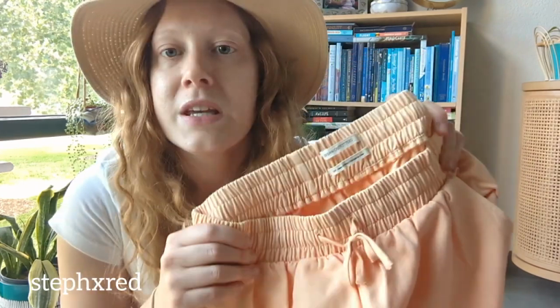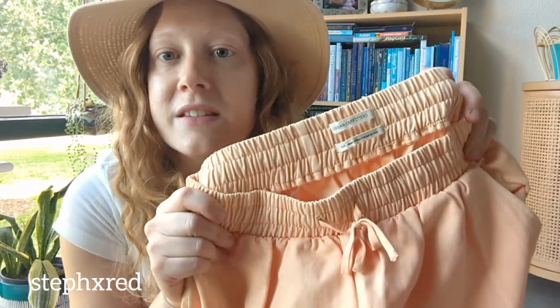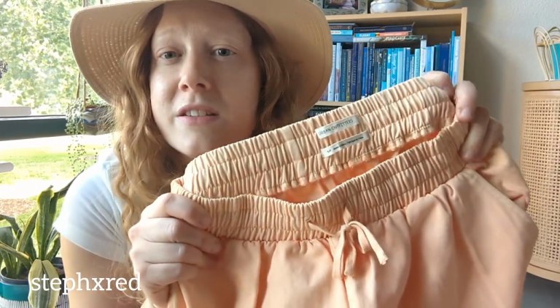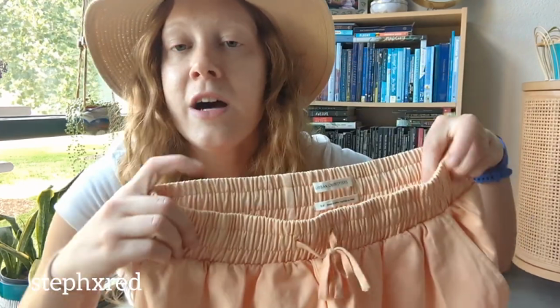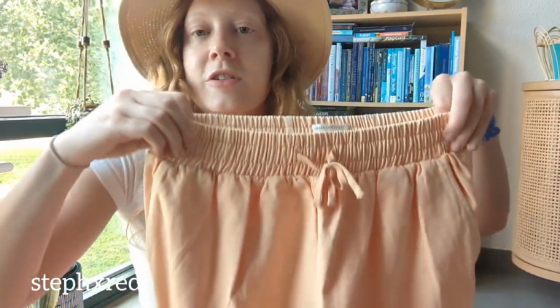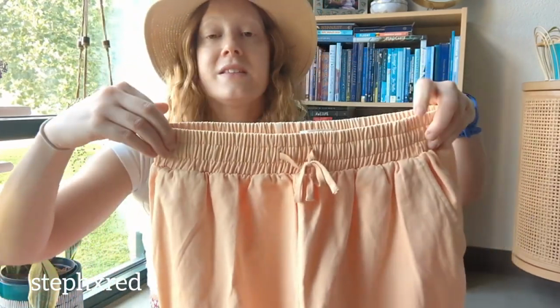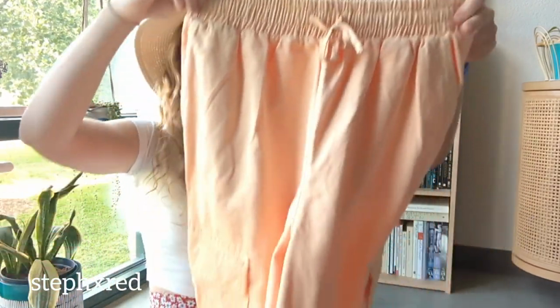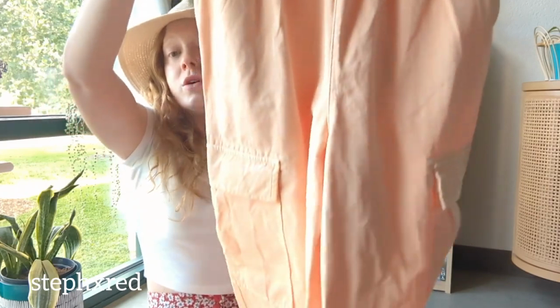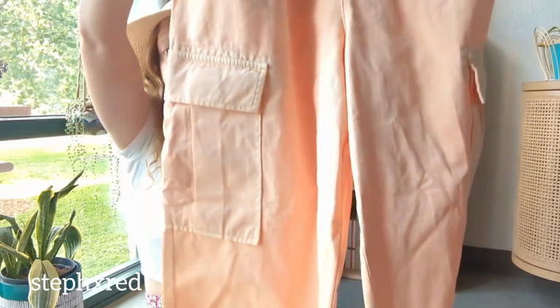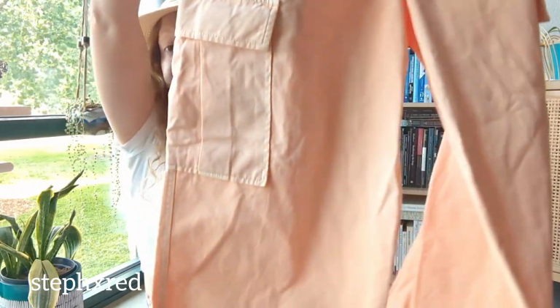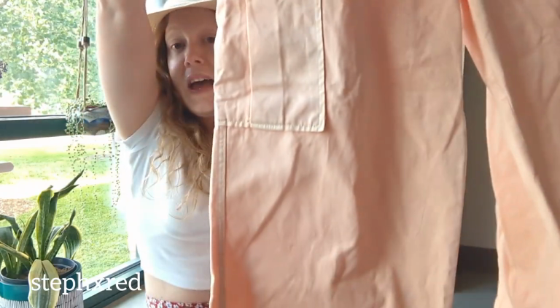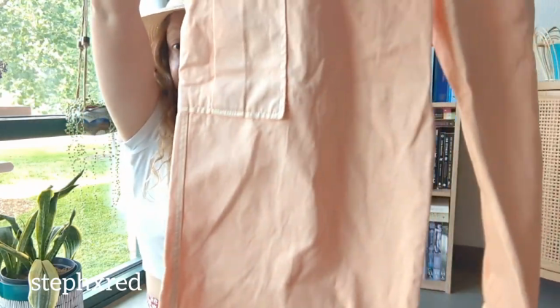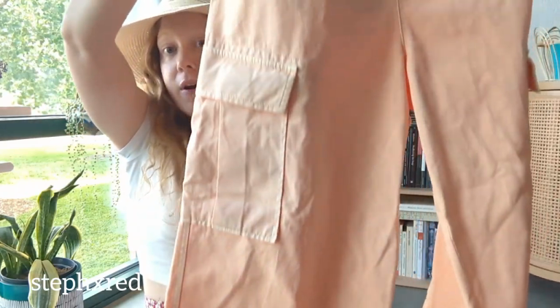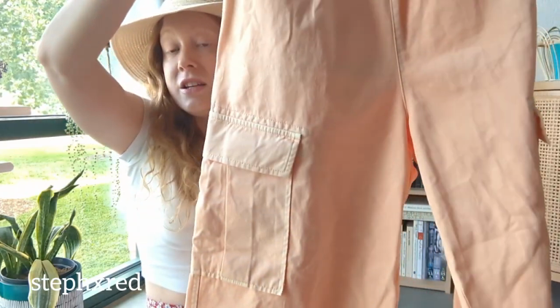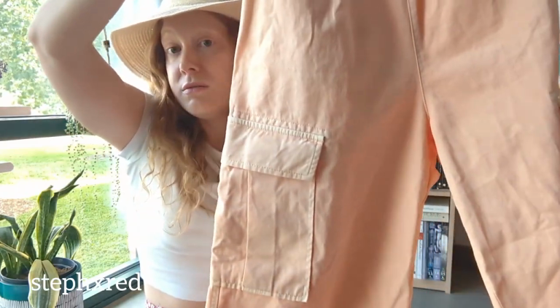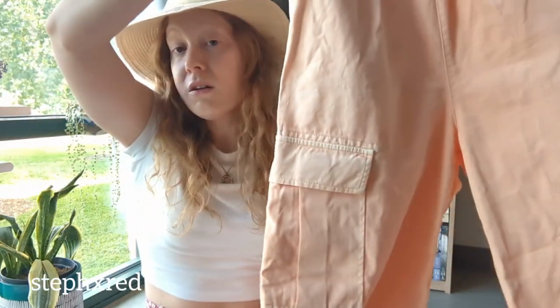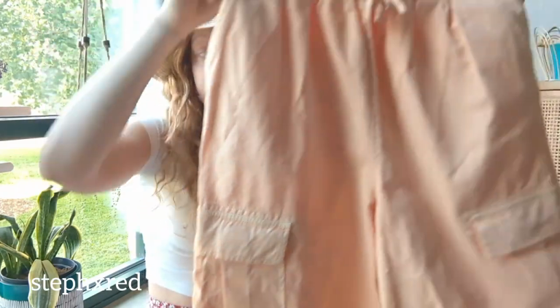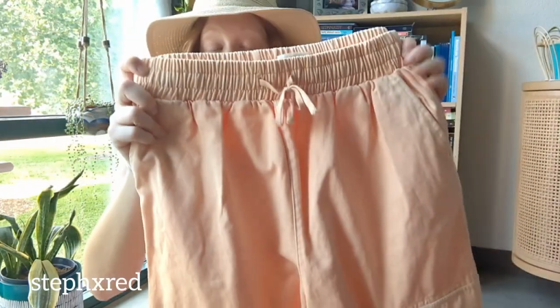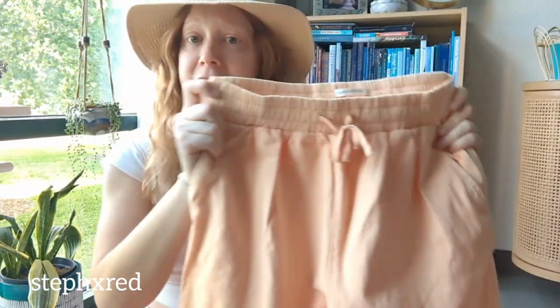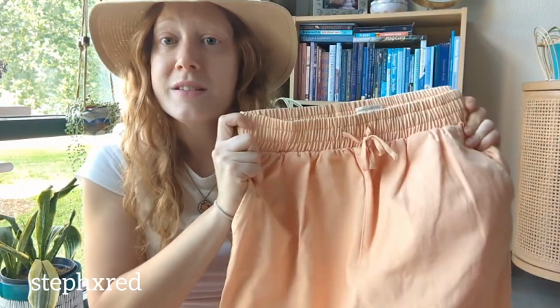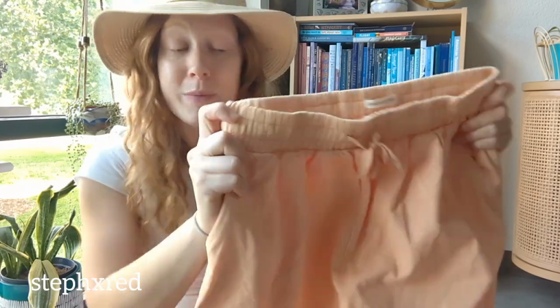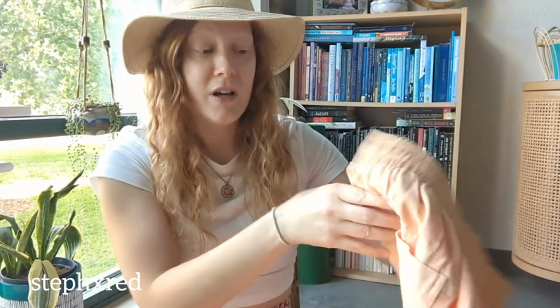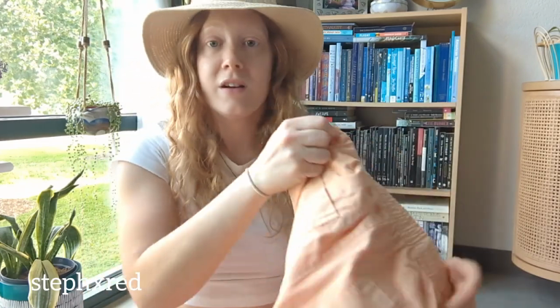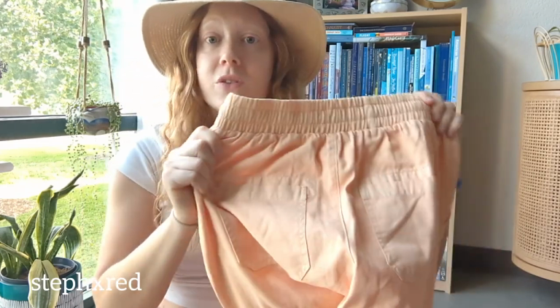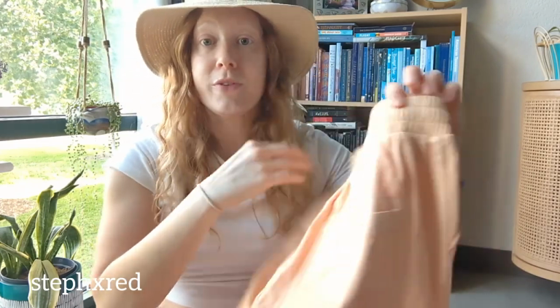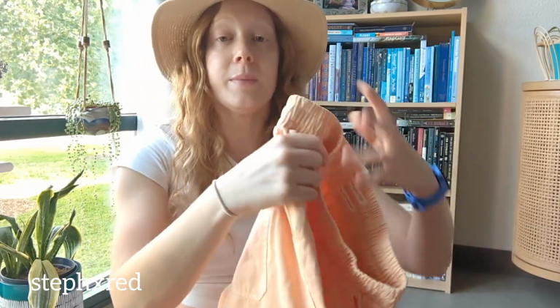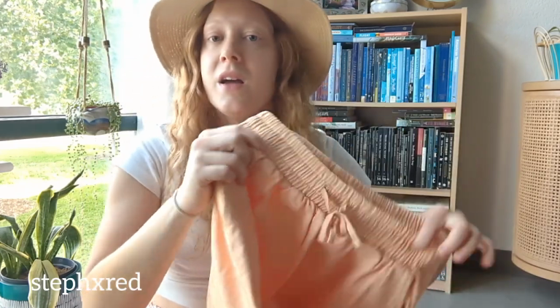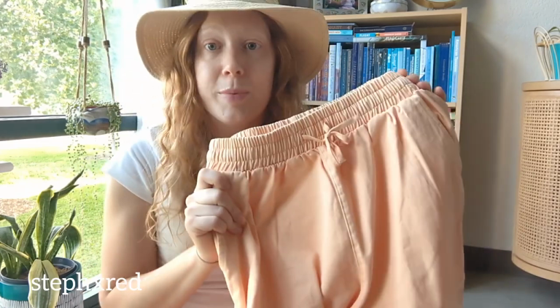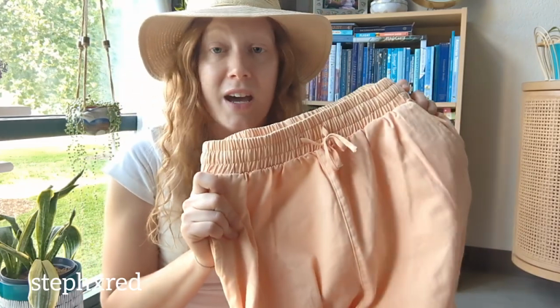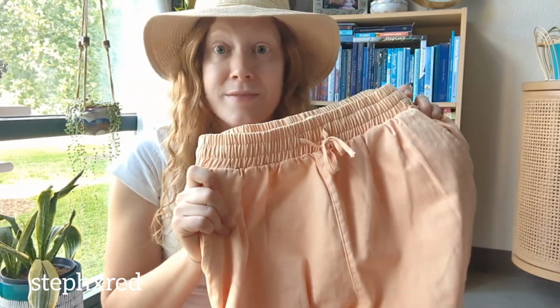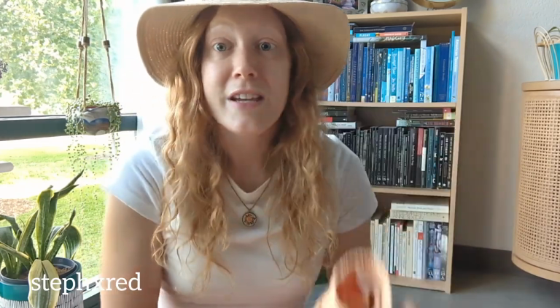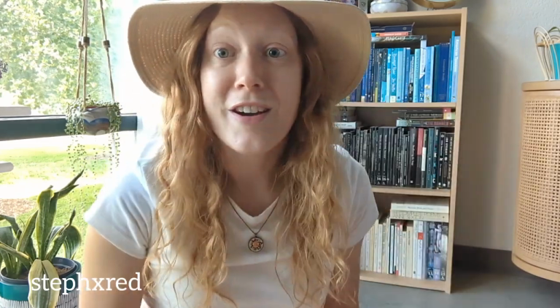Next is these Urban Outfitters pants. They're so cool — a wide-leg, high-rise cargo pant in an awesome creamsicle color. So perfect for summer, and they're 100% cotton.